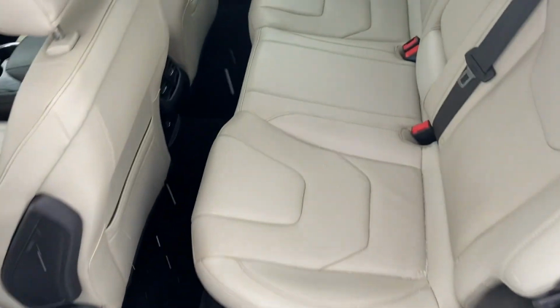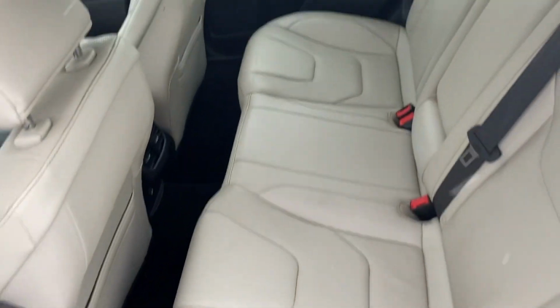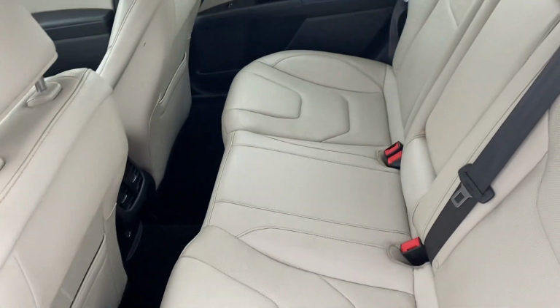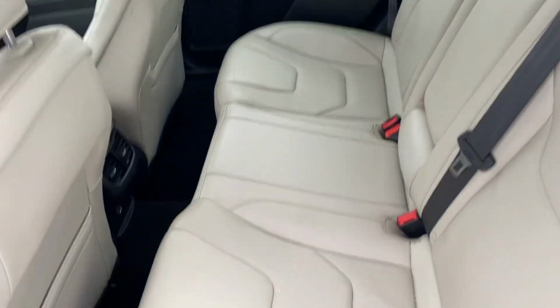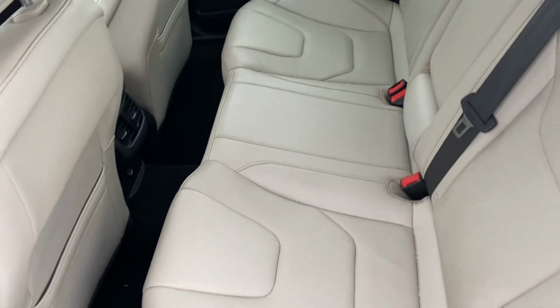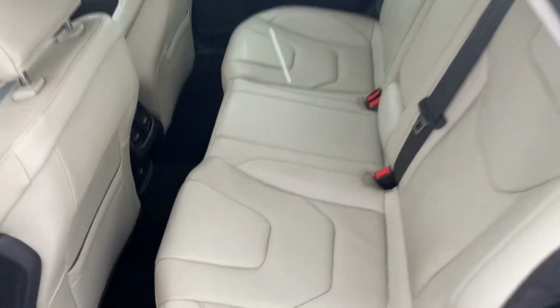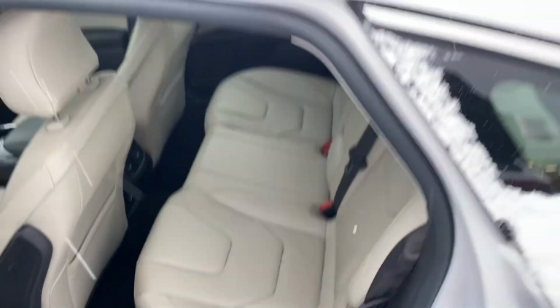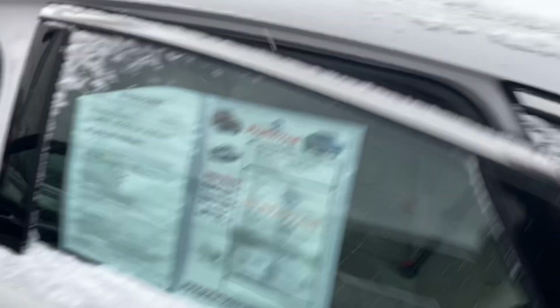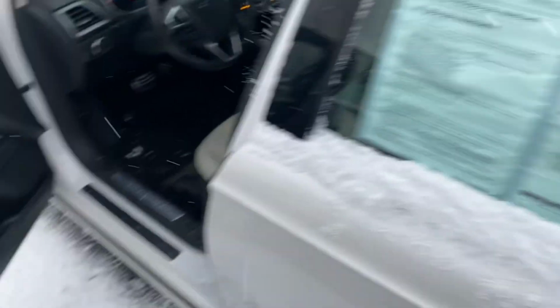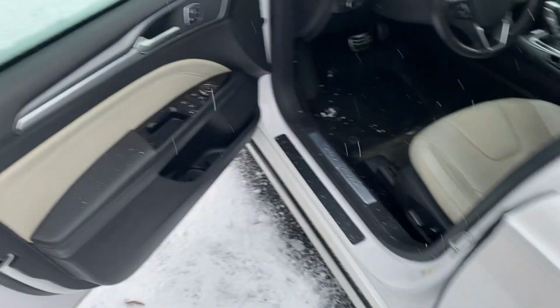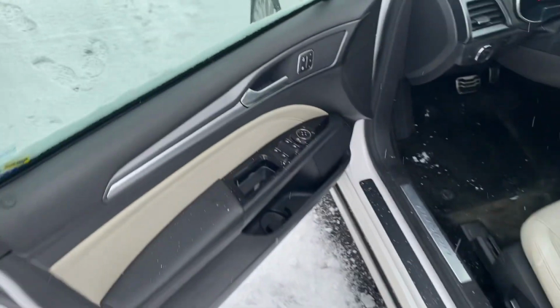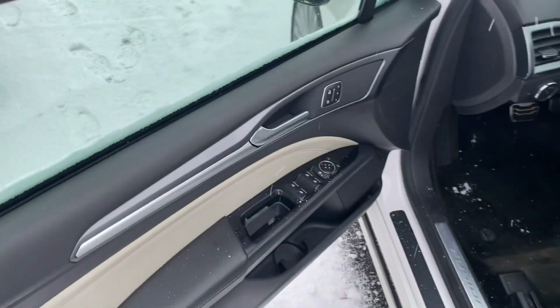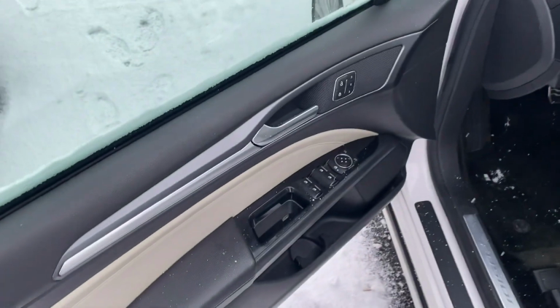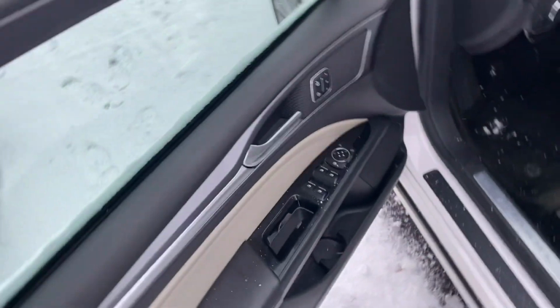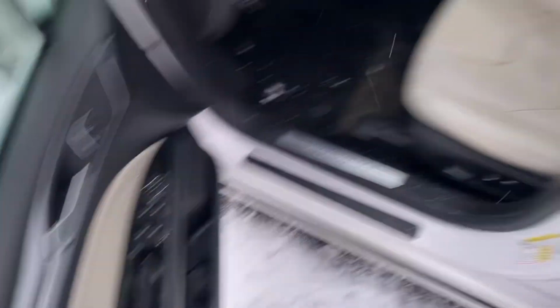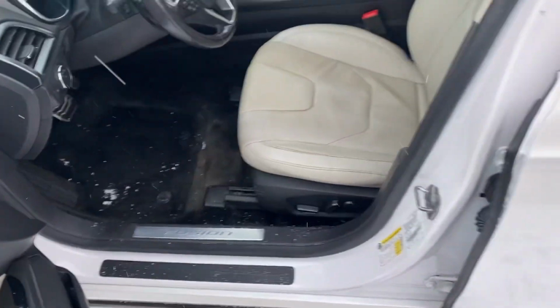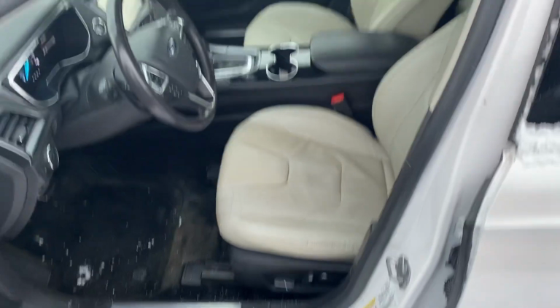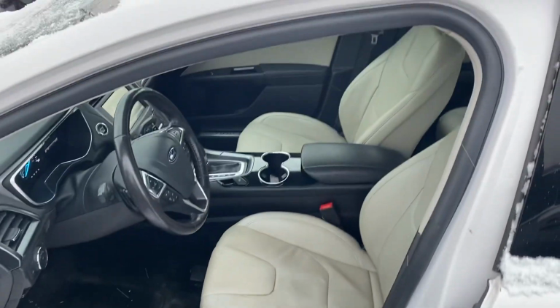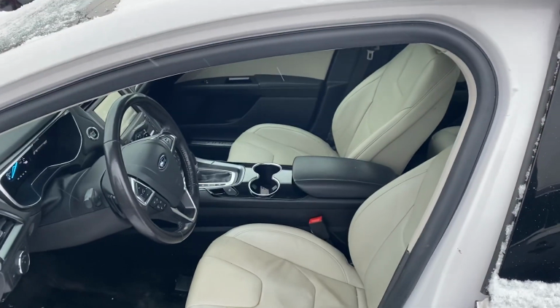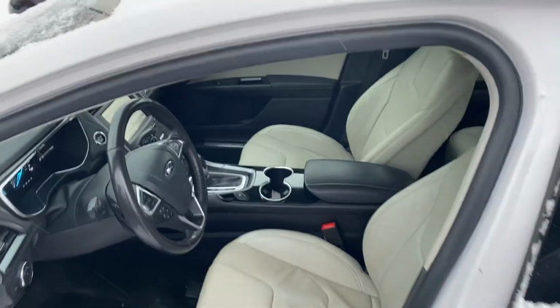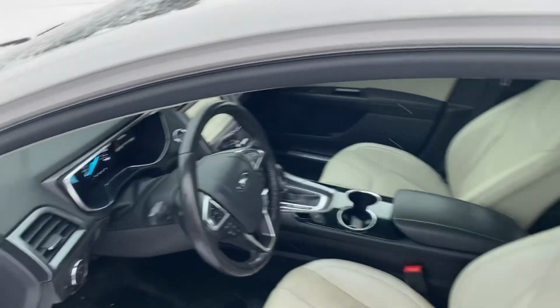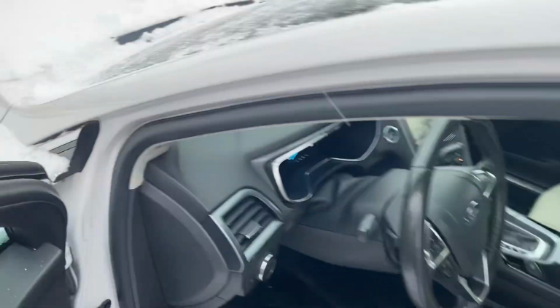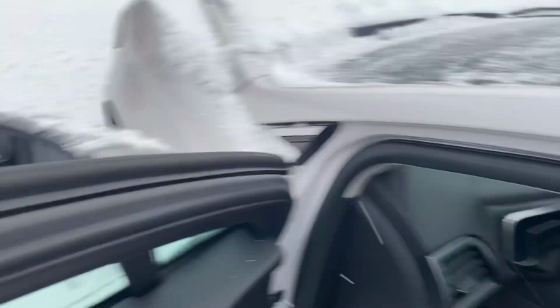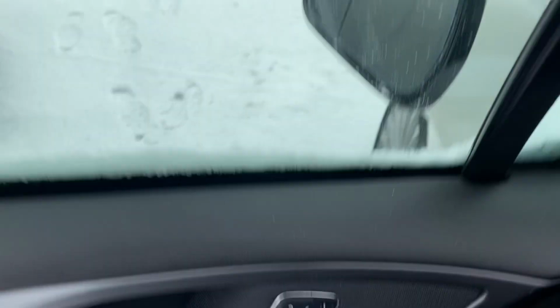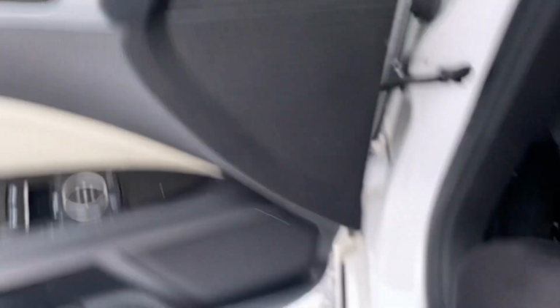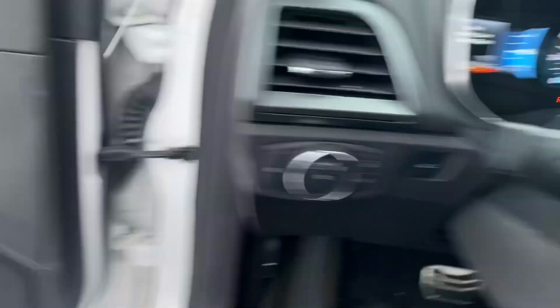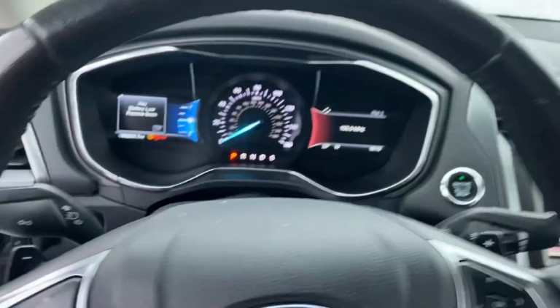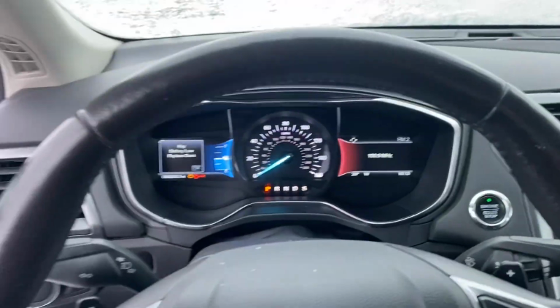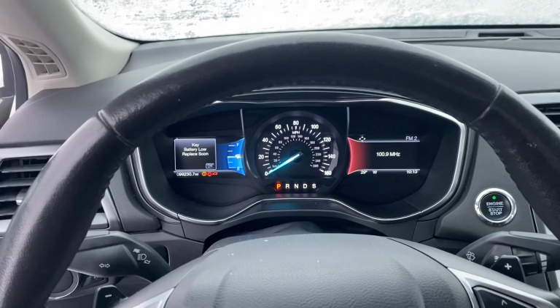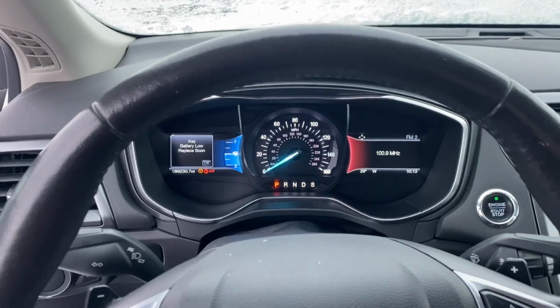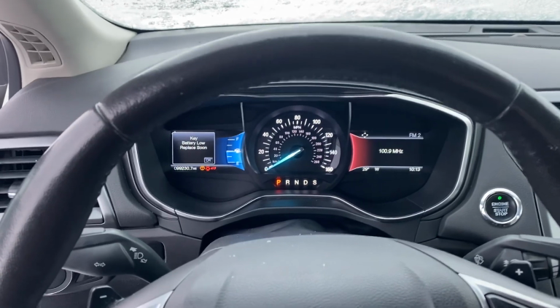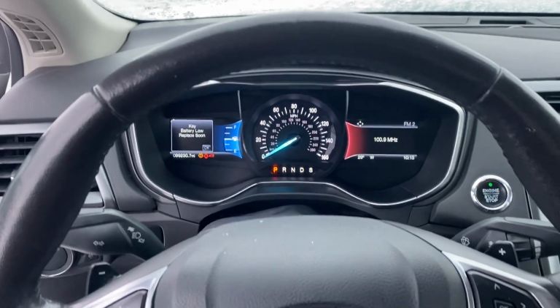Let's take a look at the back seat — she's wrapped in leather, plenty of legroom, power windows, power locks, power seats, memory seats. We'll take a step inside — we have your instrument cluster which is customizable.